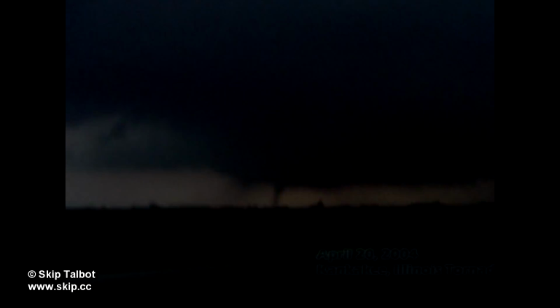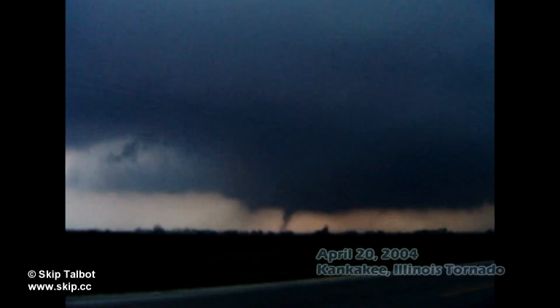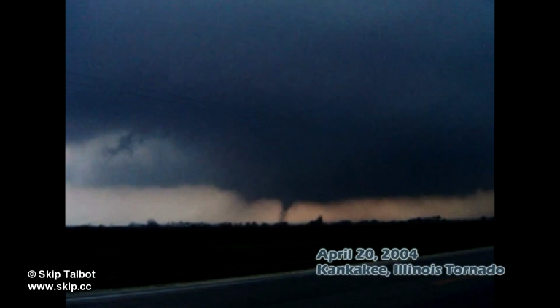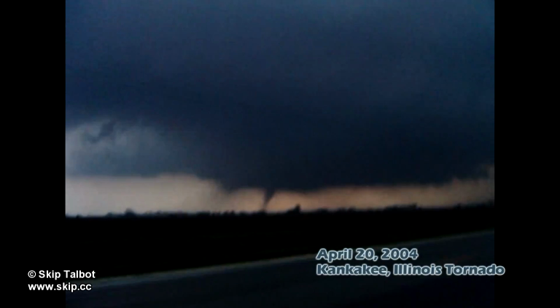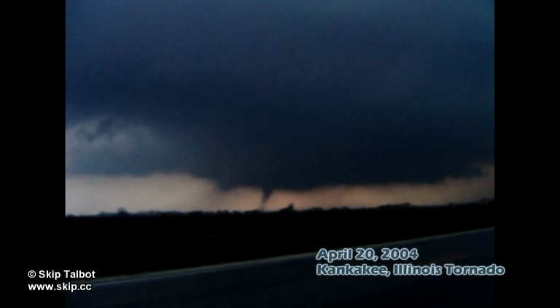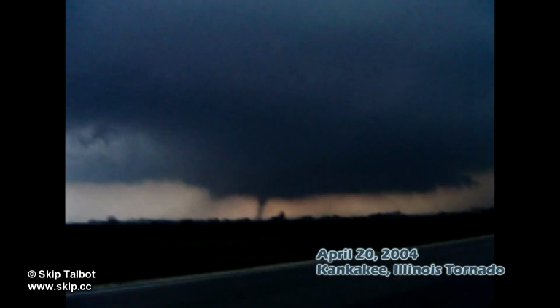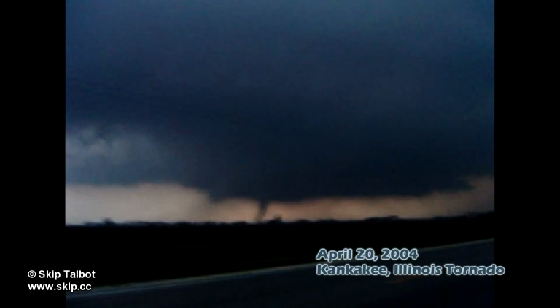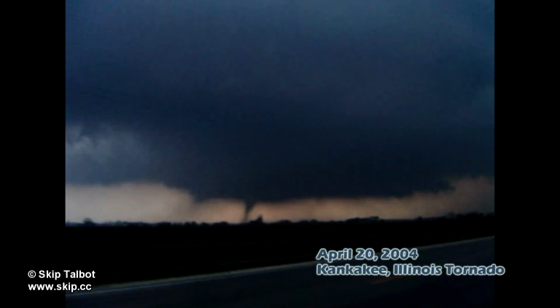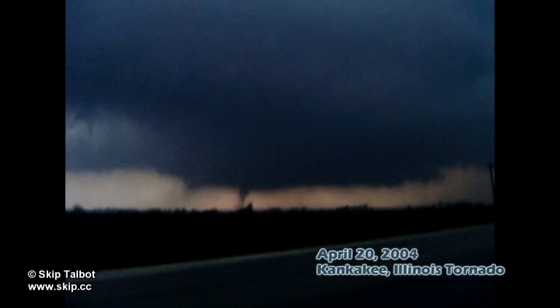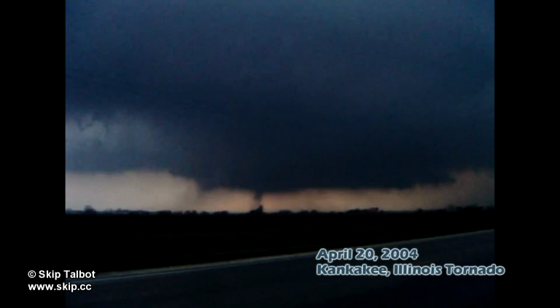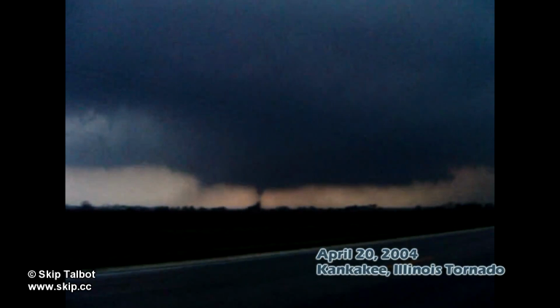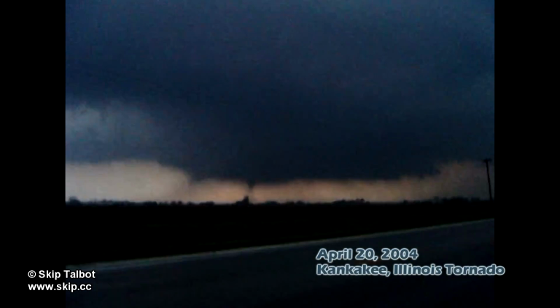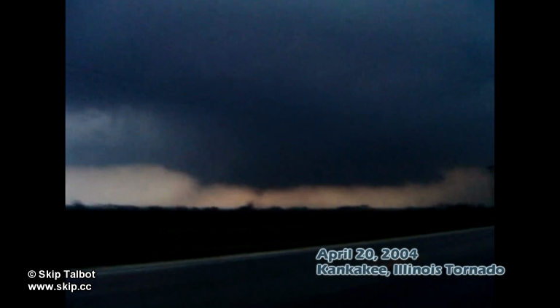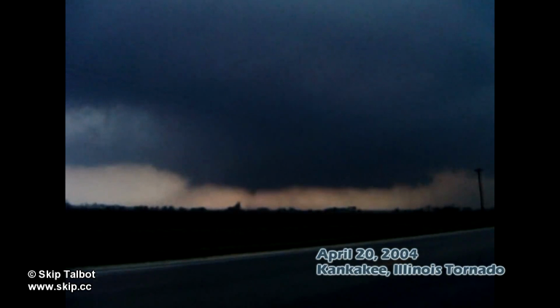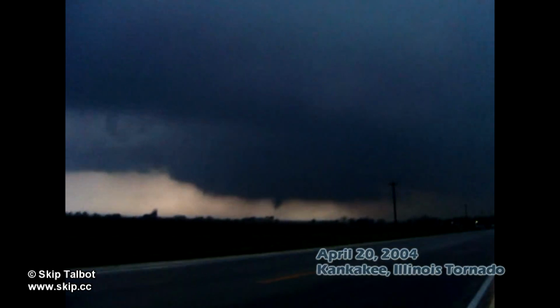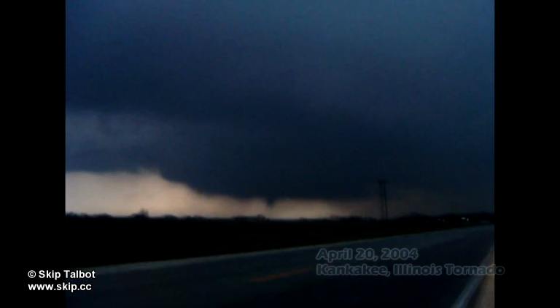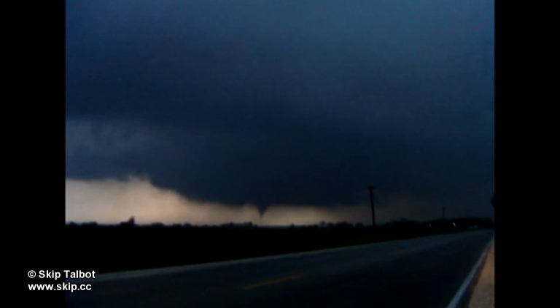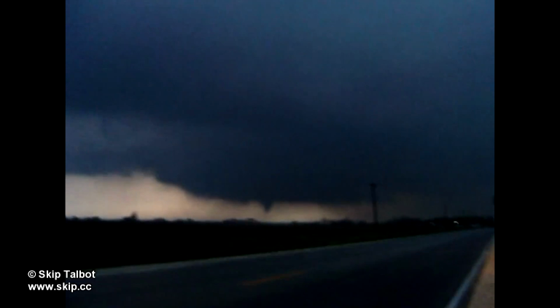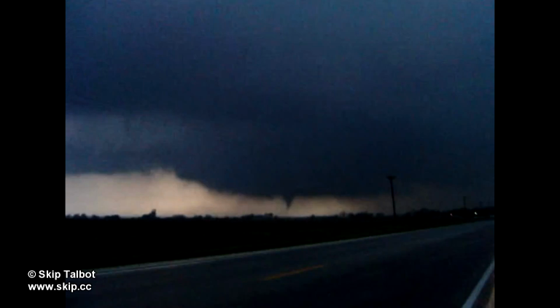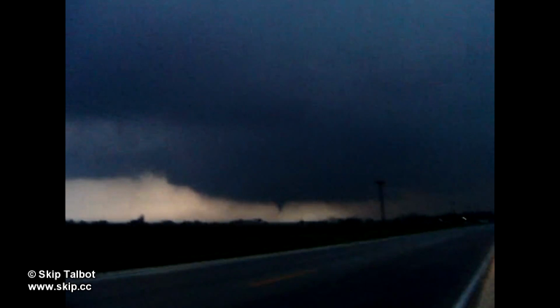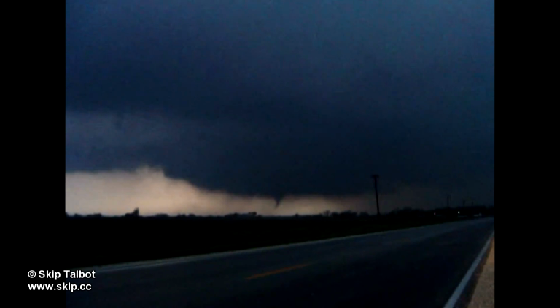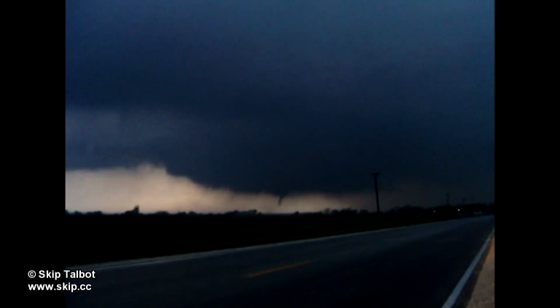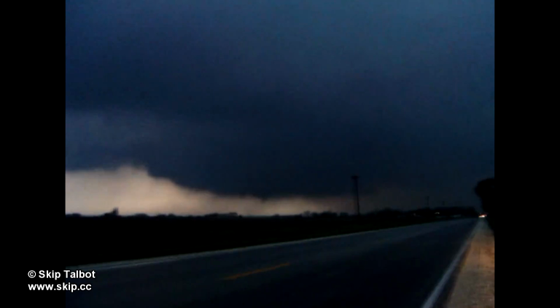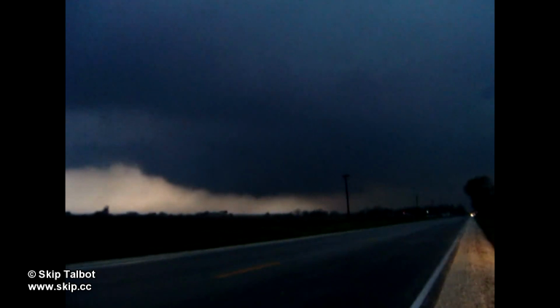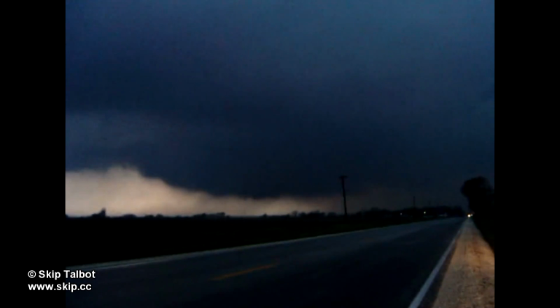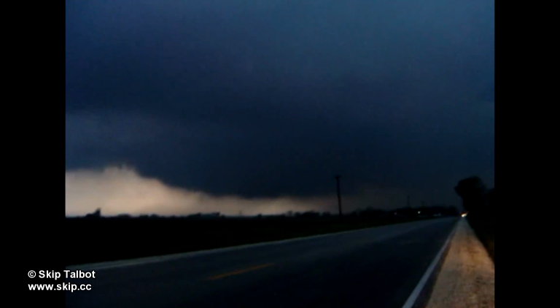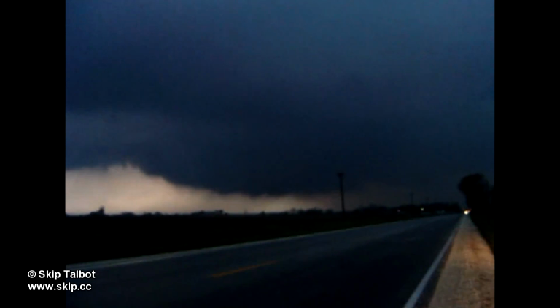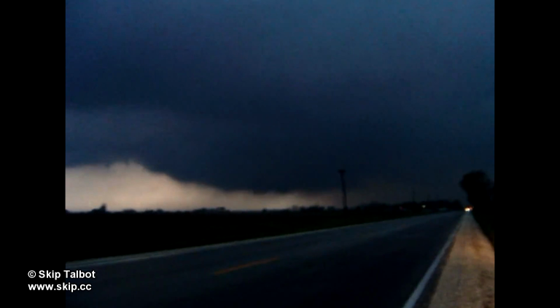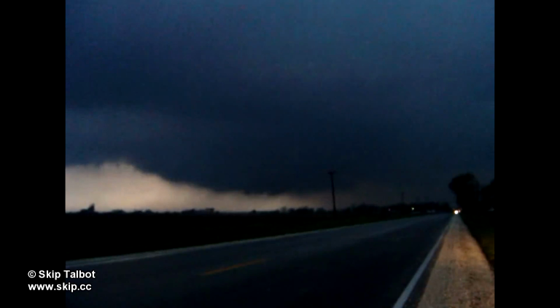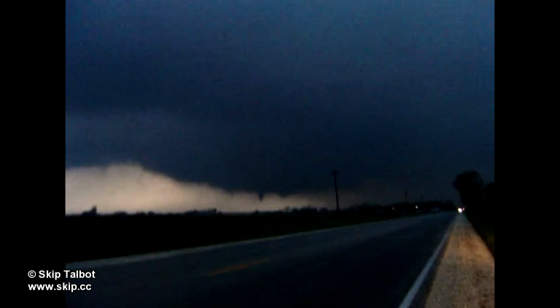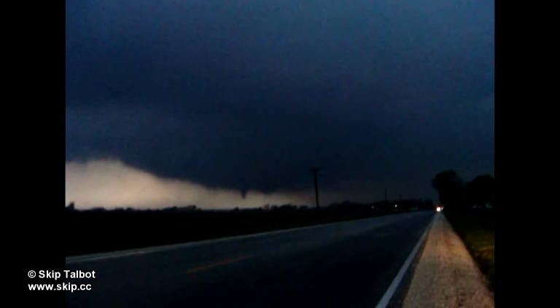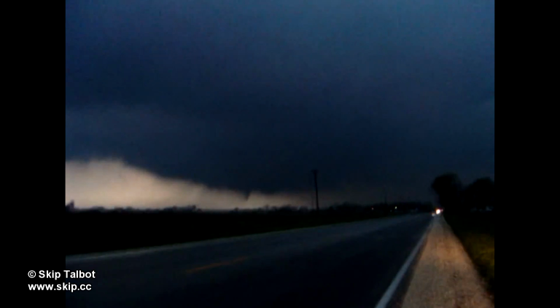This final chapter has some video and stills from past tornadoes I've intercepted. This tornado was the first one I've ever seen. It was part of a surprise outbreak across central Illinois and Indiana and was rated F1.